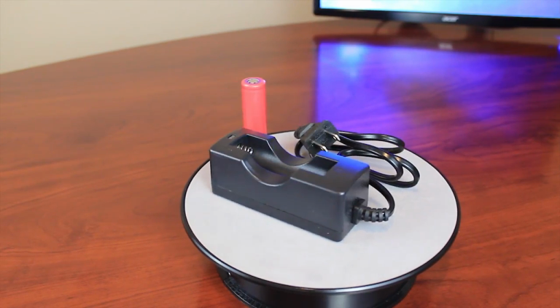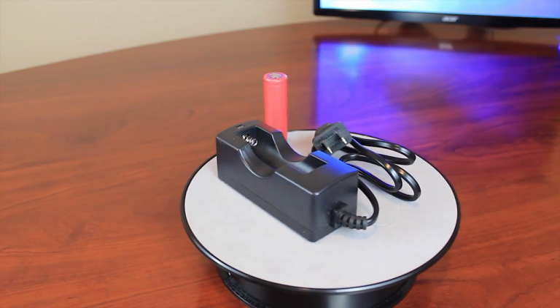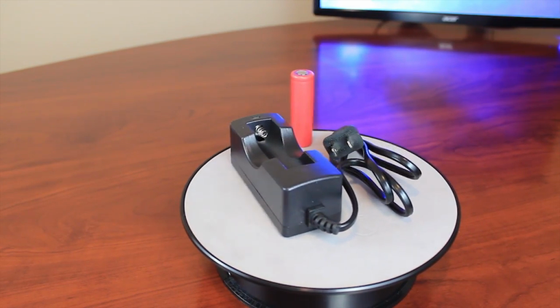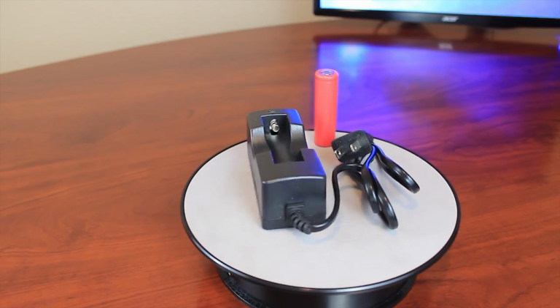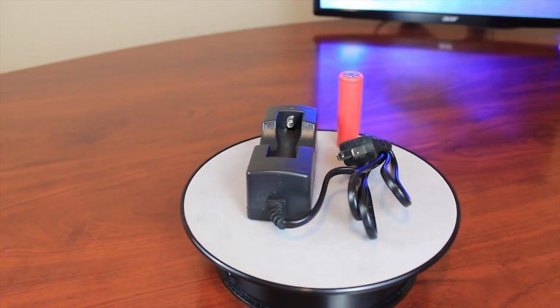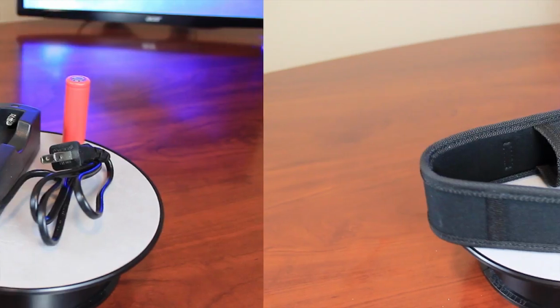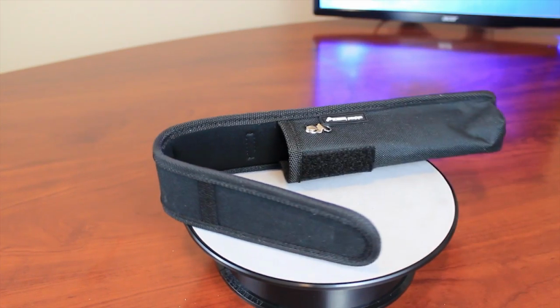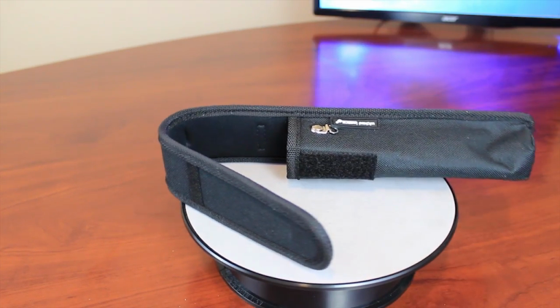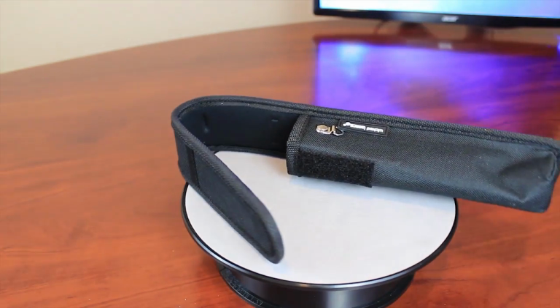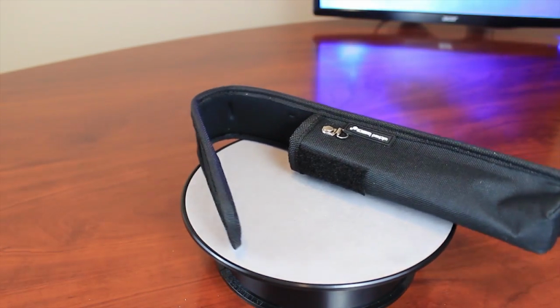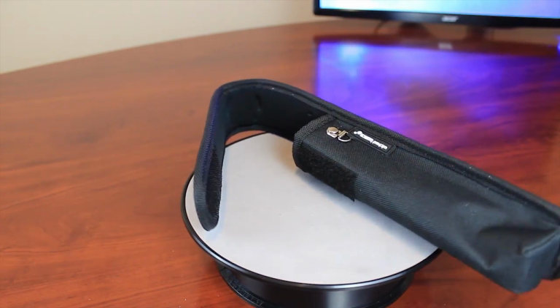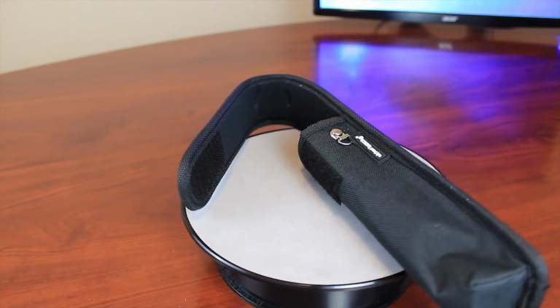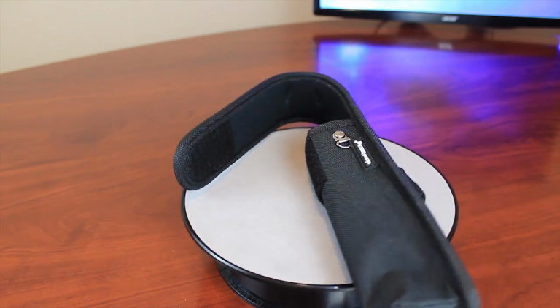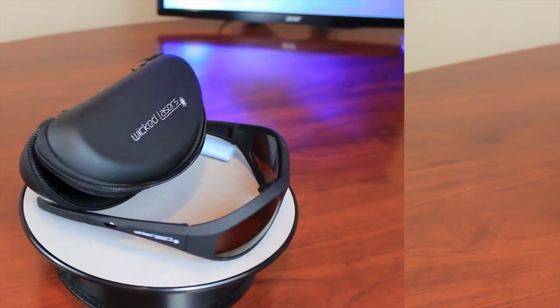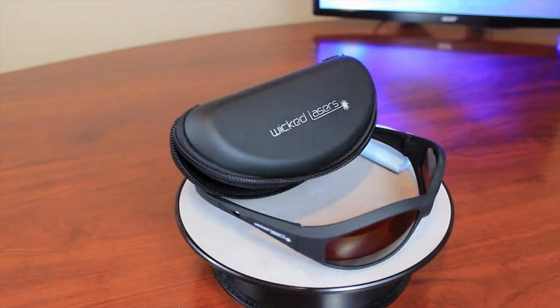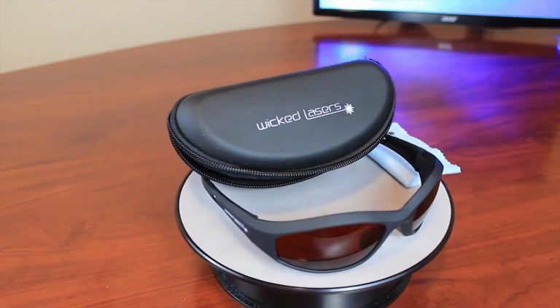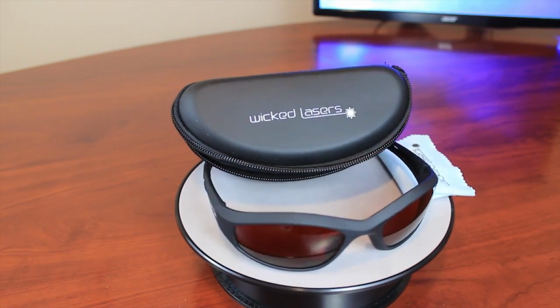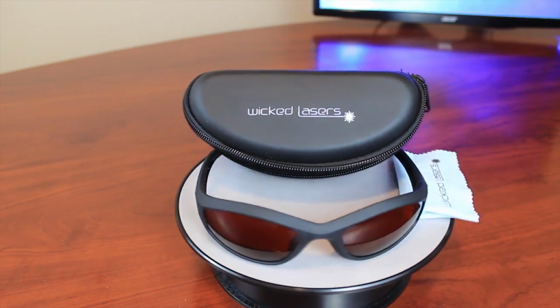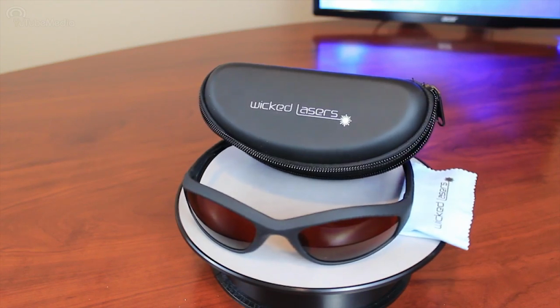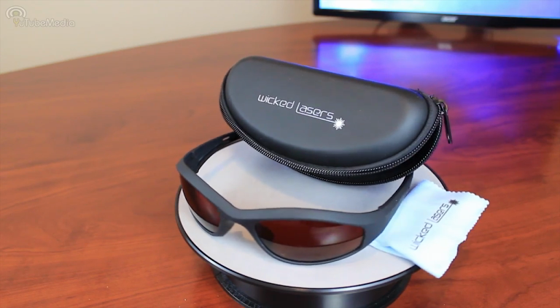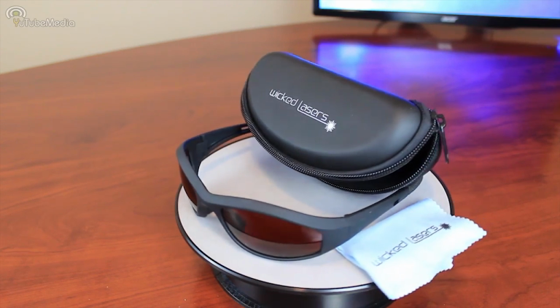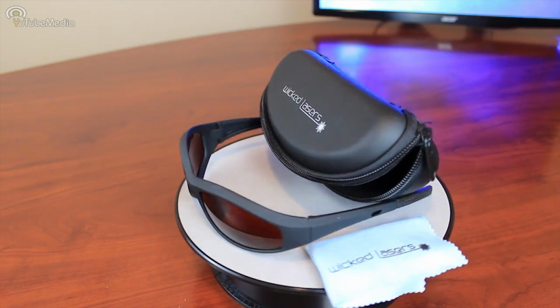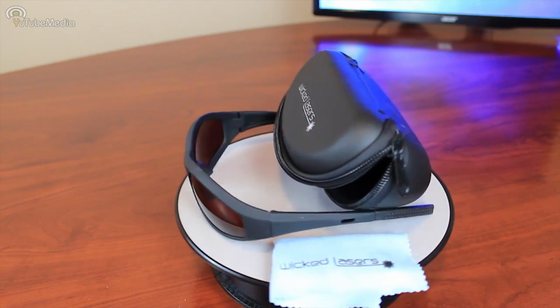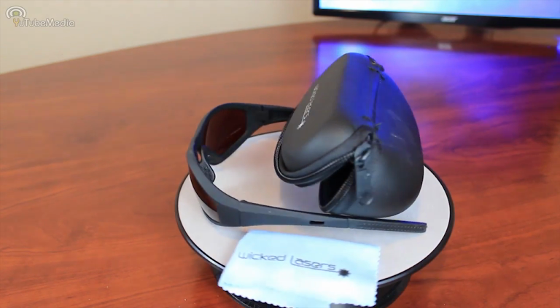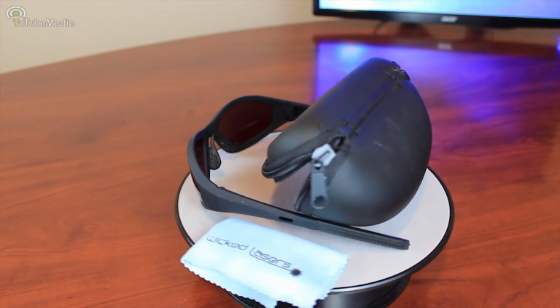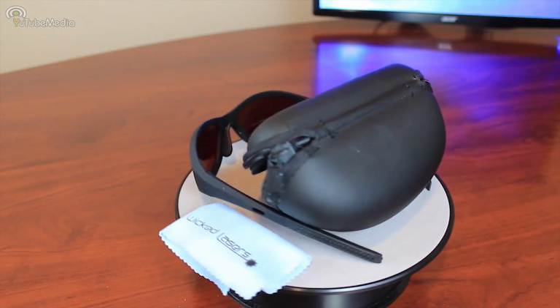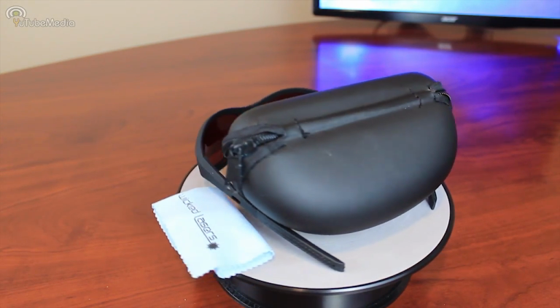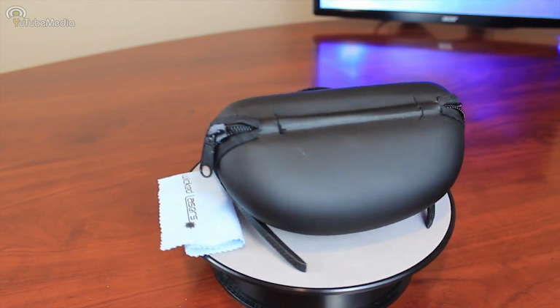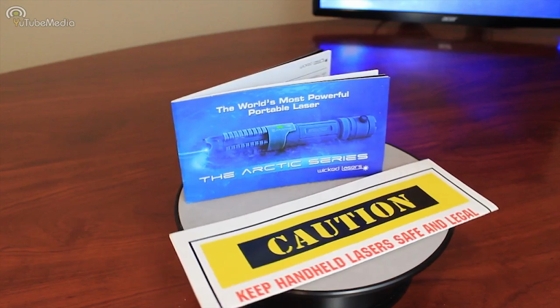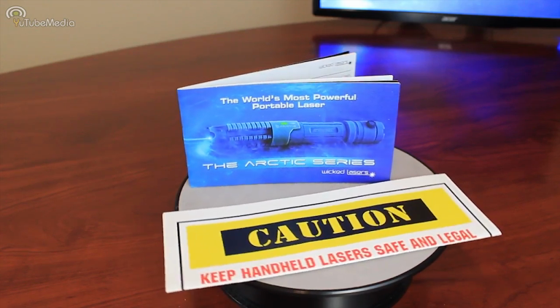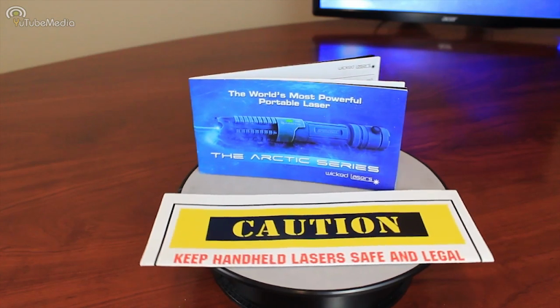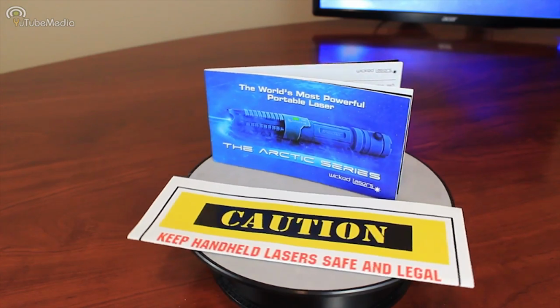This comes with a rechargeable battery and wall recharger, a tactical nylon holster with velcro, and also safety glasses that filter out the bright rays — otherwise it will hurt your eyes if you look at the beam from this laser after a while. And the instructions.